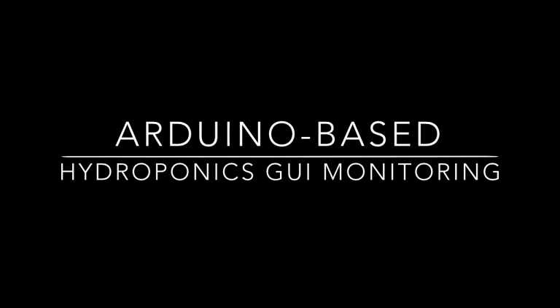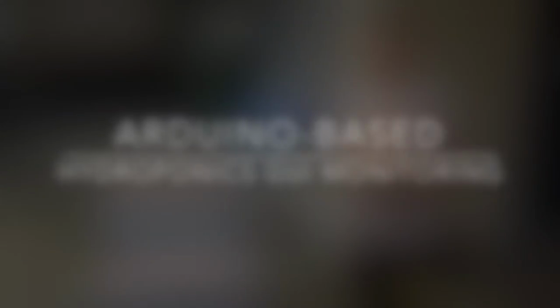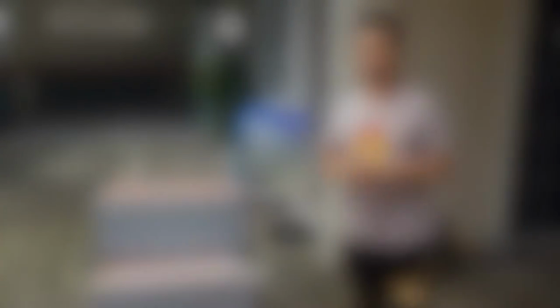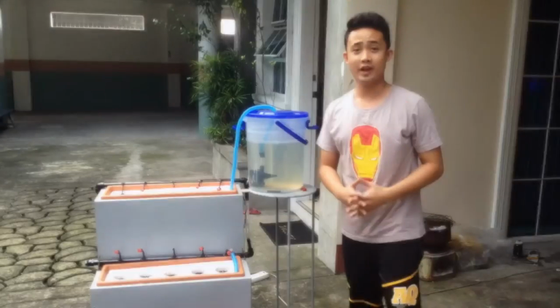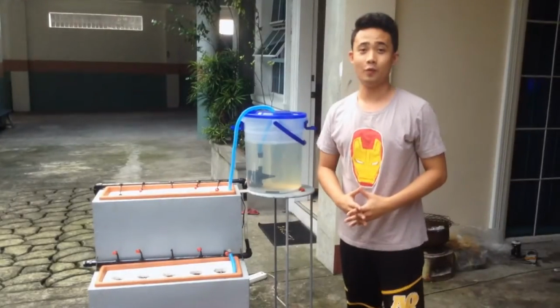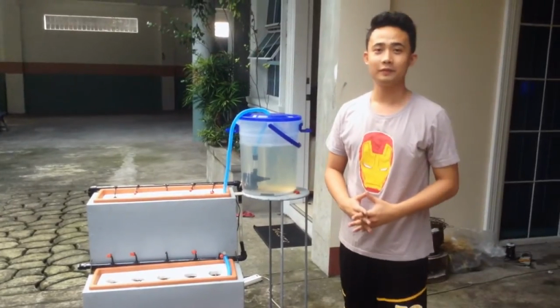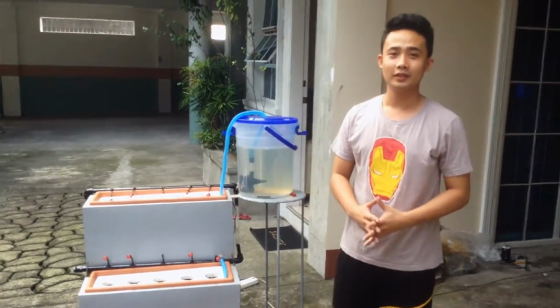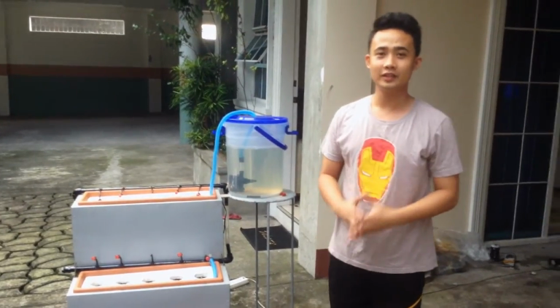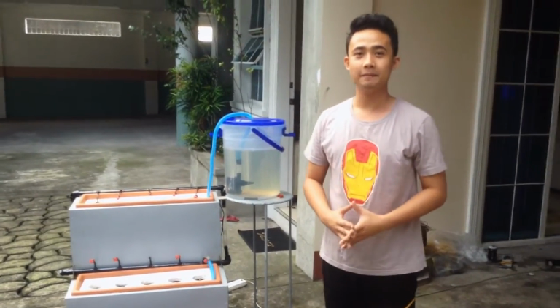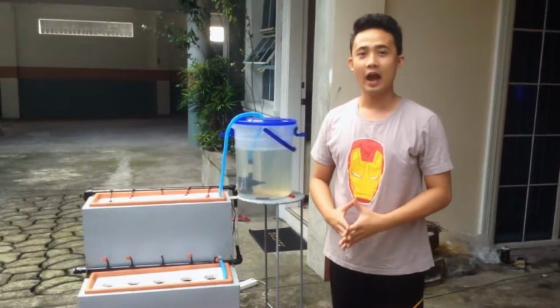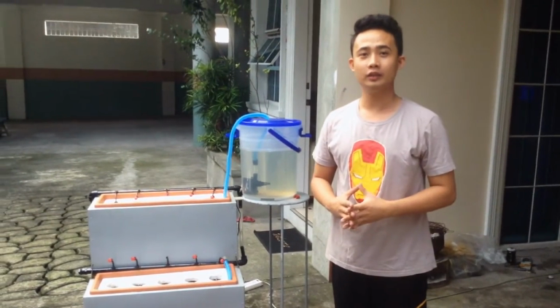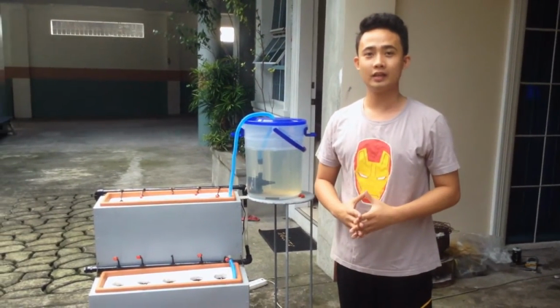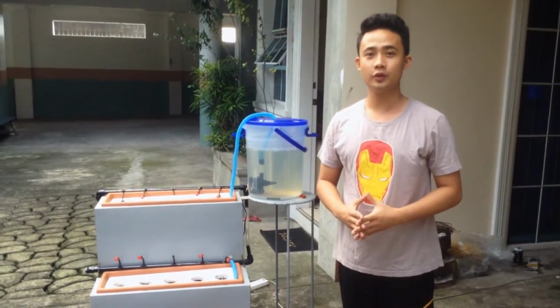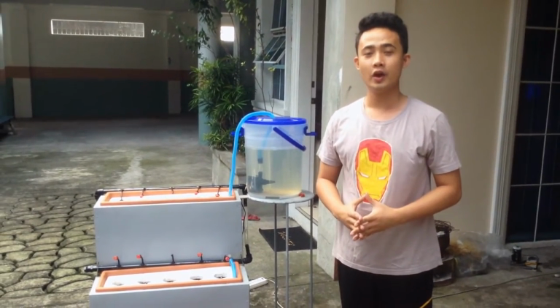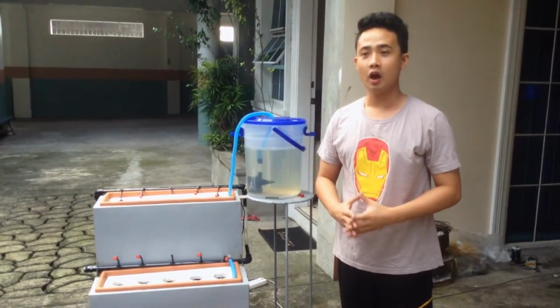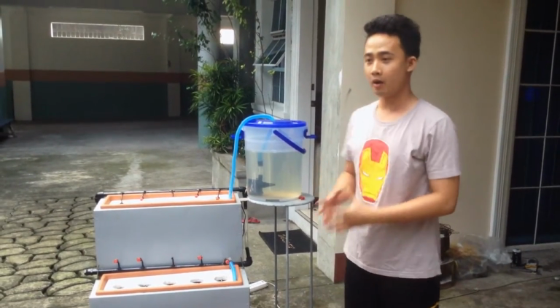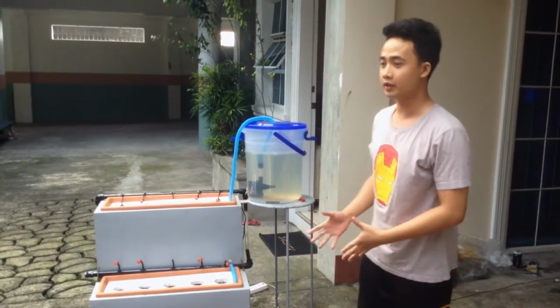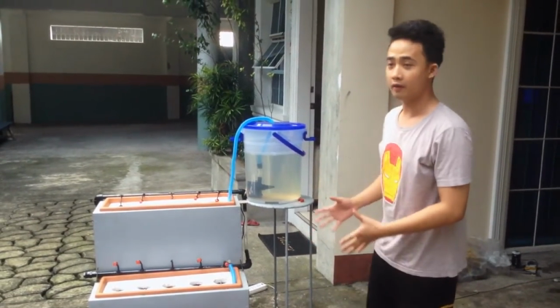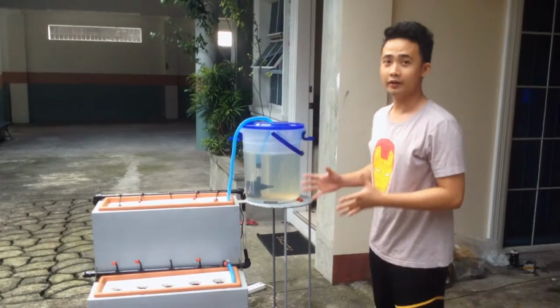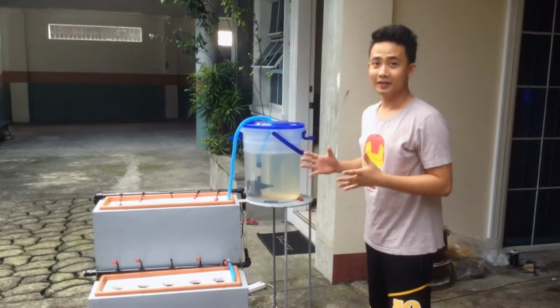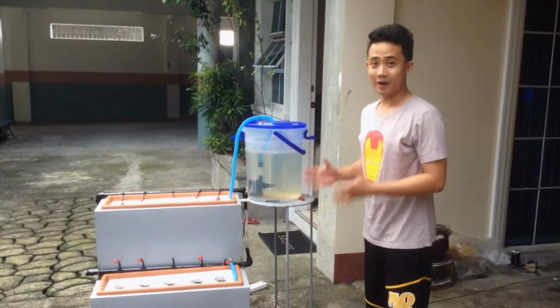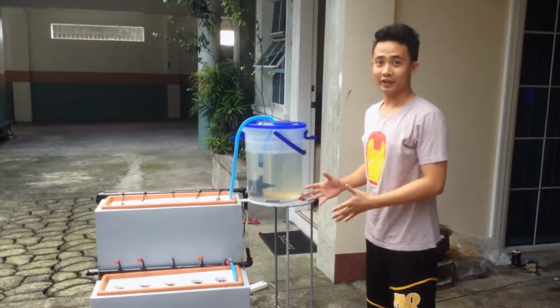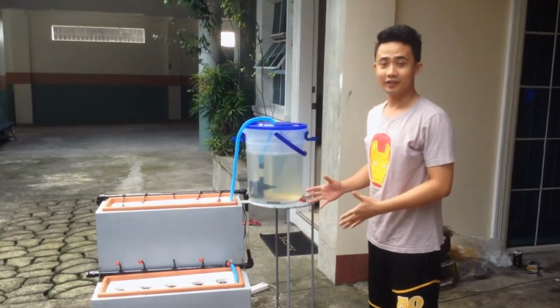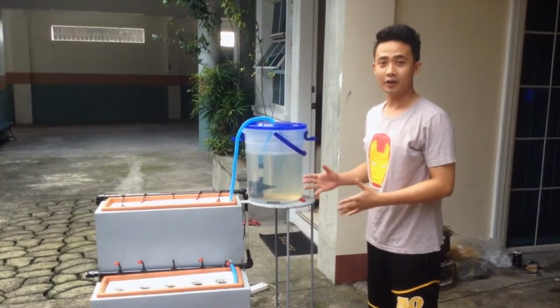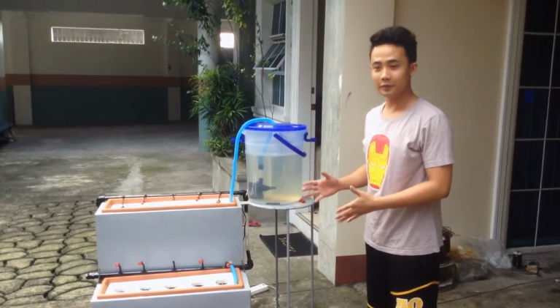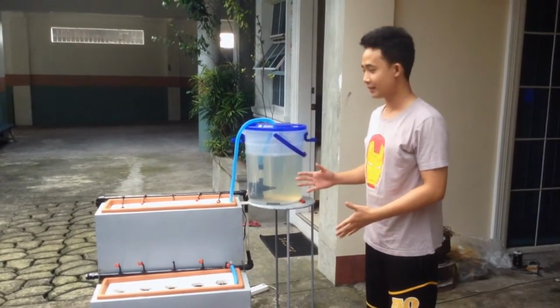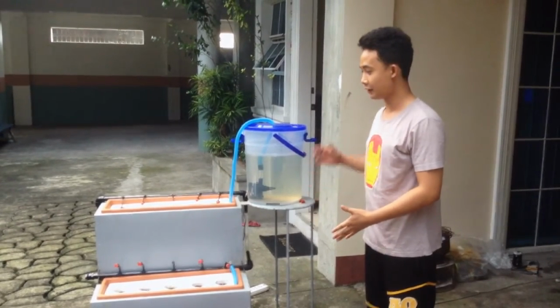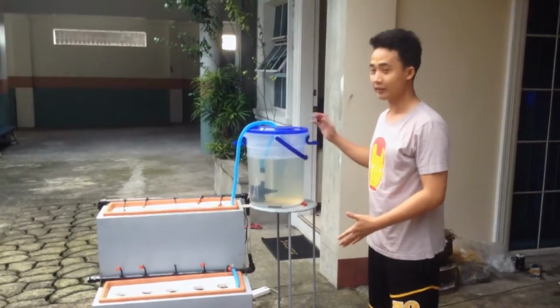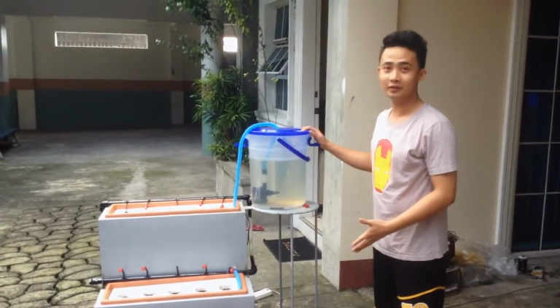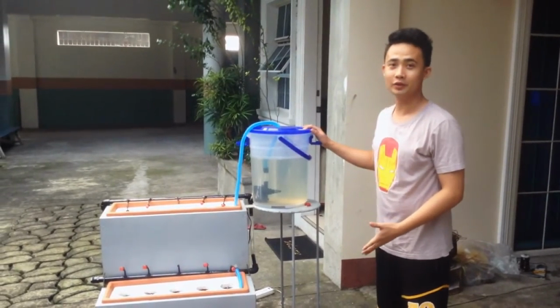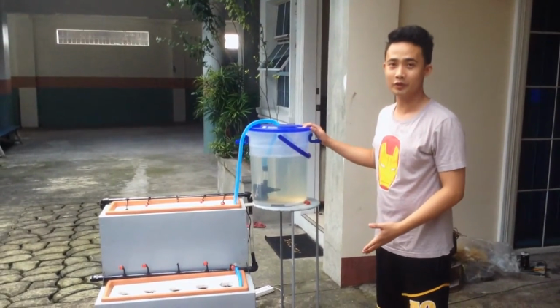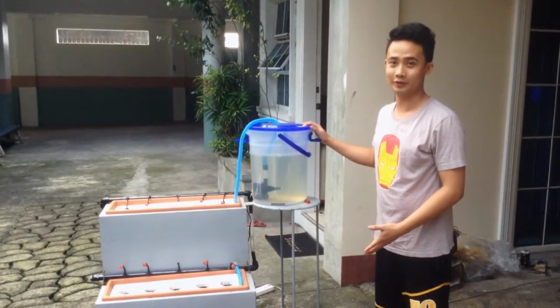Good day everyone. Today, I will discuss to you our parts of our project: Arduino-based hydroponics with GUI monitoring.